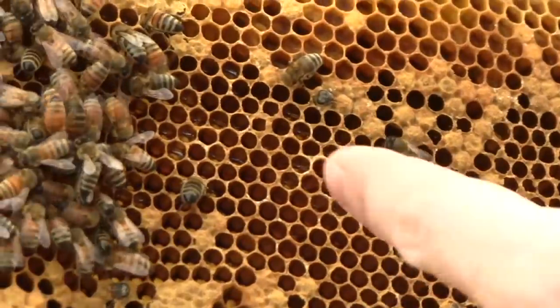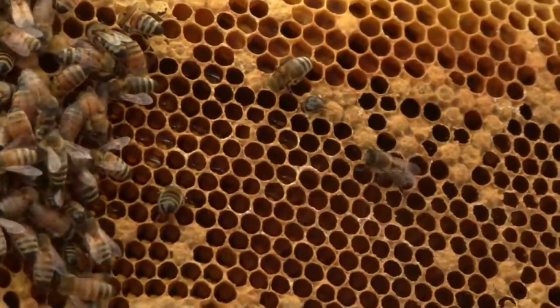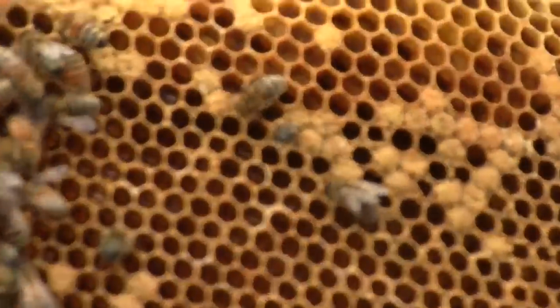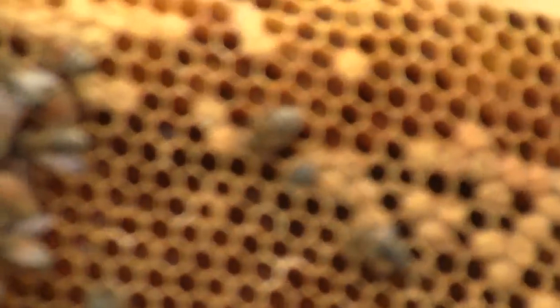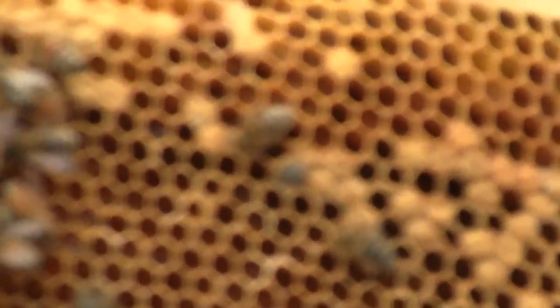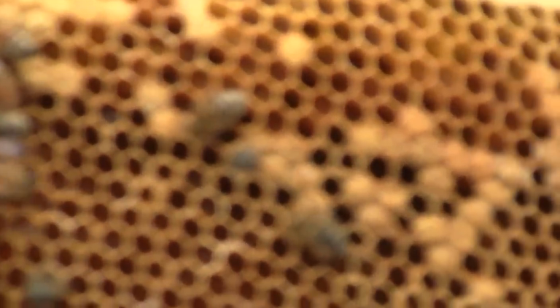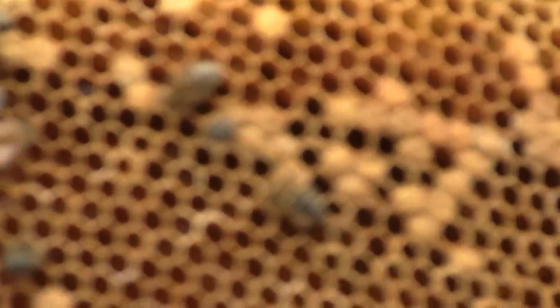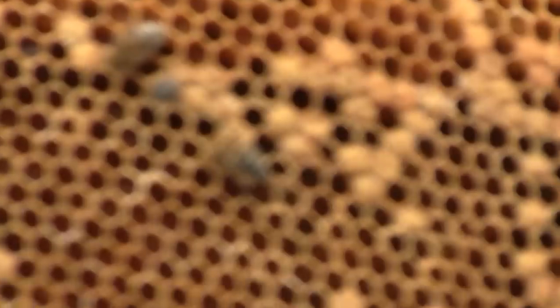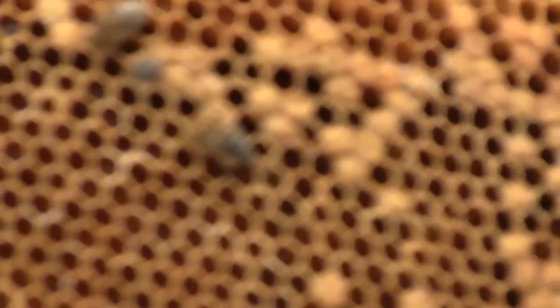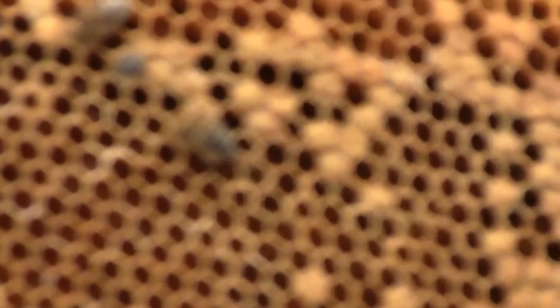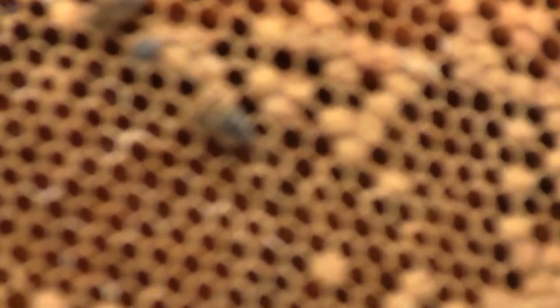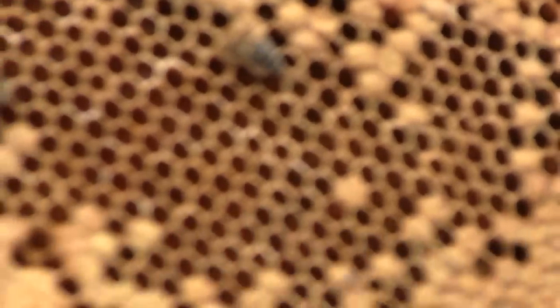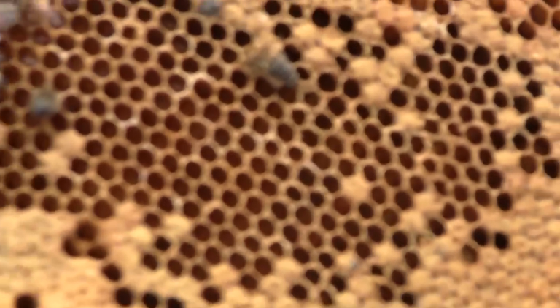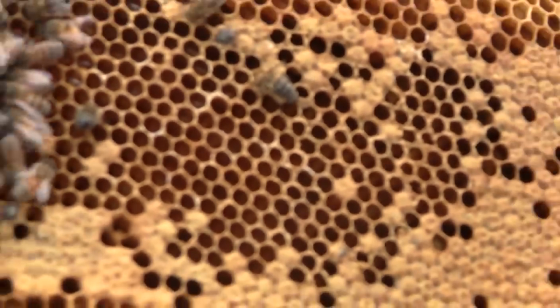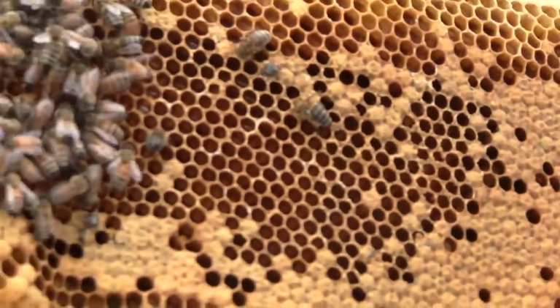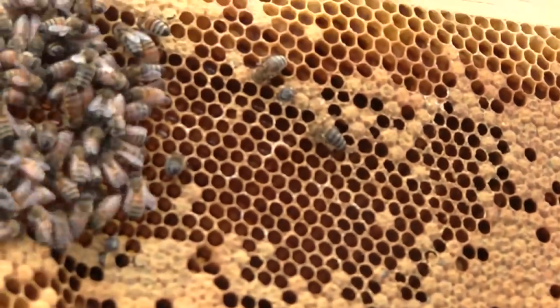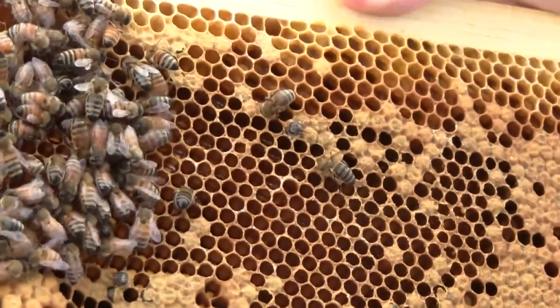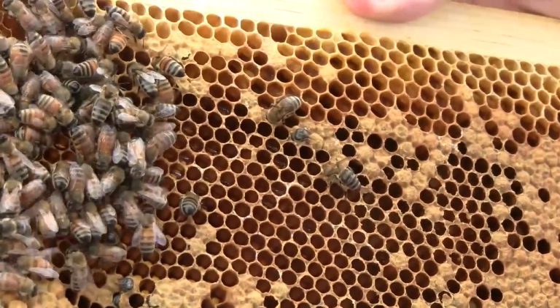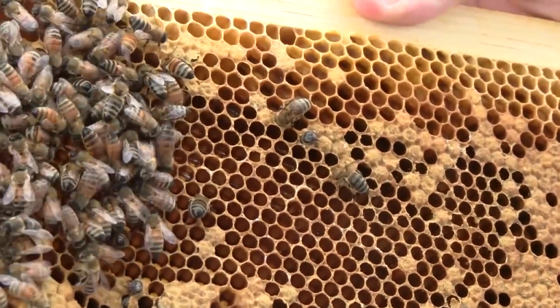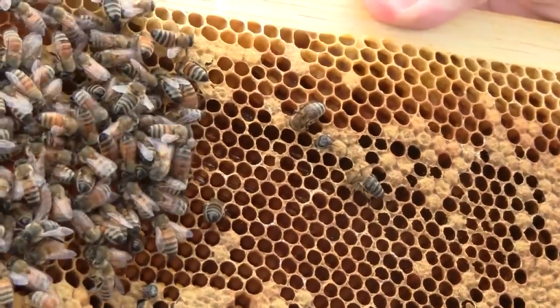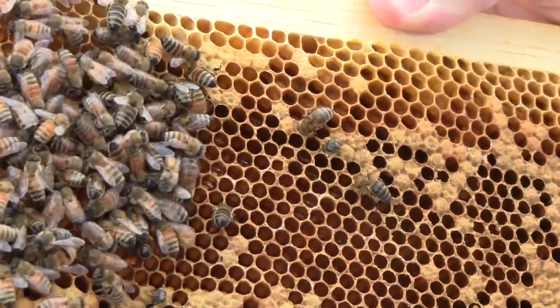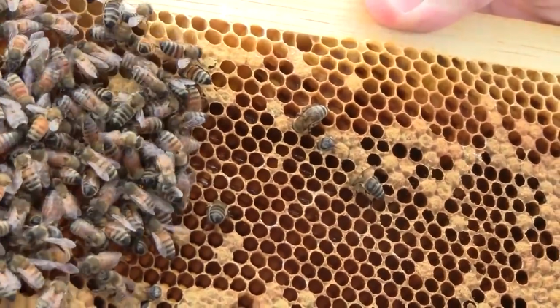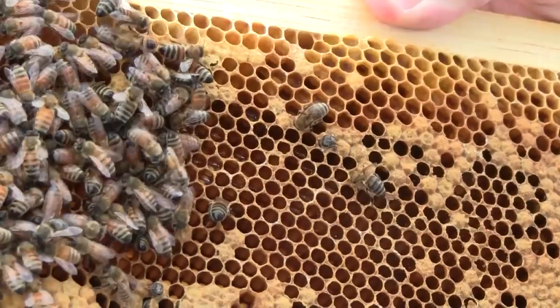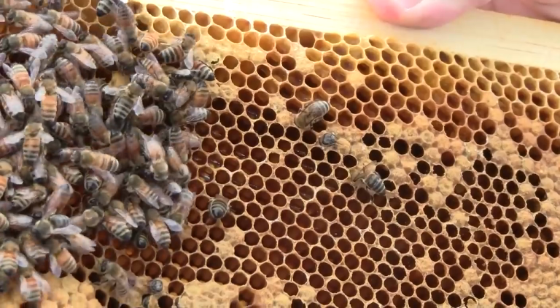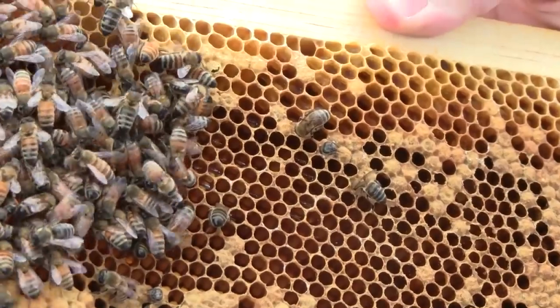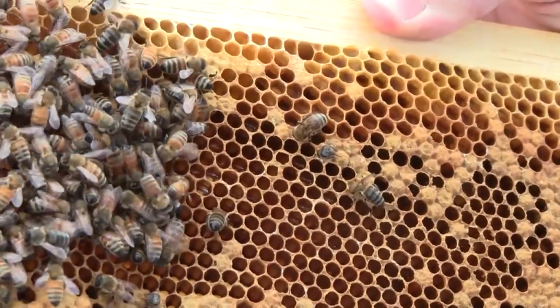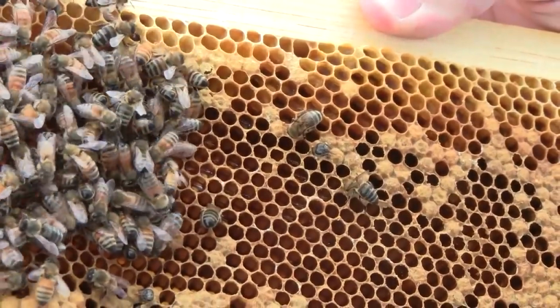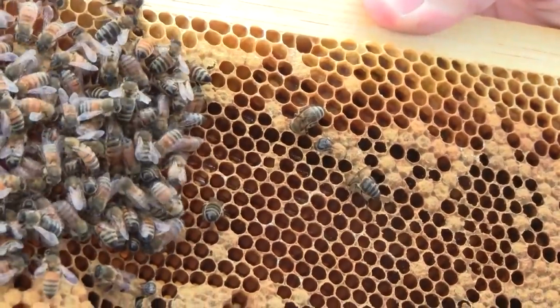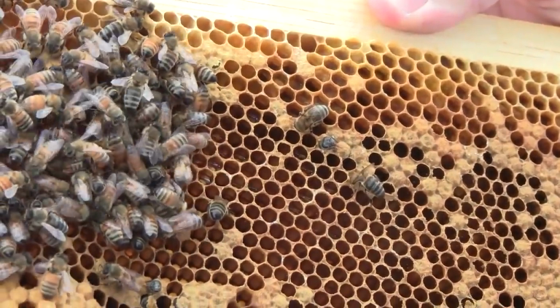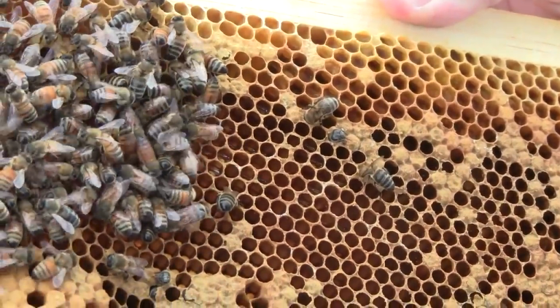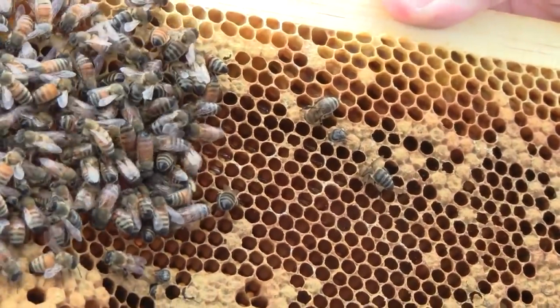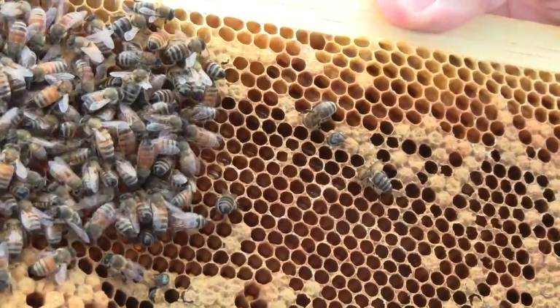It looks like they're filling this with honey instead of eggs. So I don't think this queen is going to be laying any eggs here if she's still in here. I haven't seen her yet. I think this colony is just going to die off — there's really nothing to do about it.